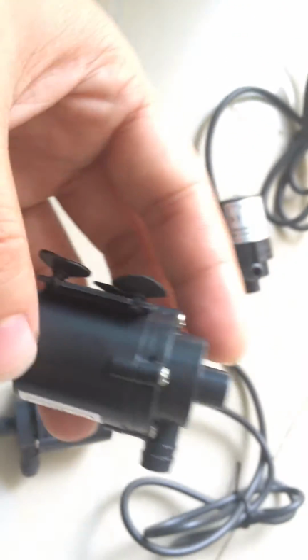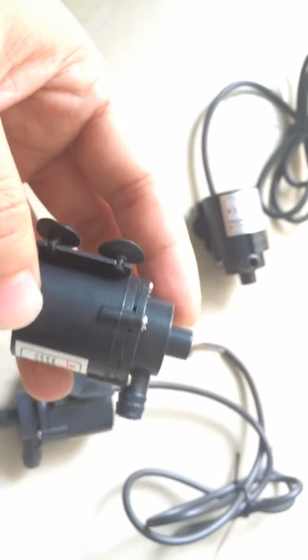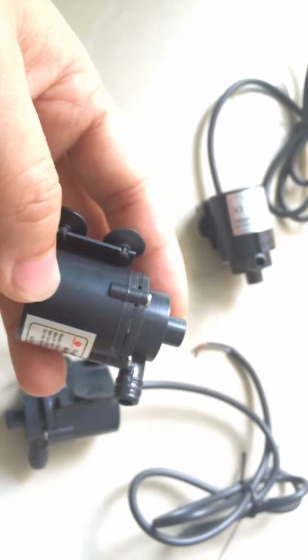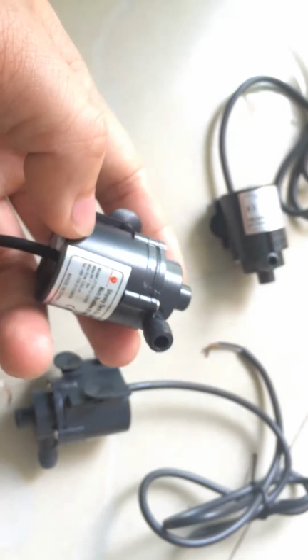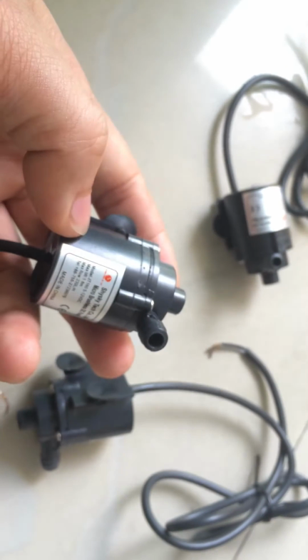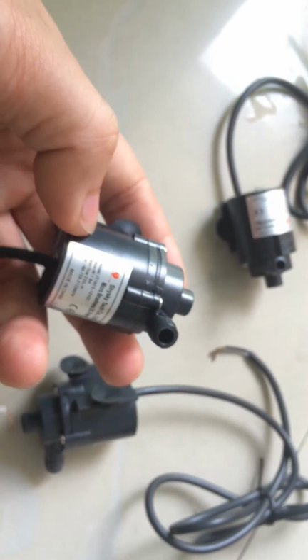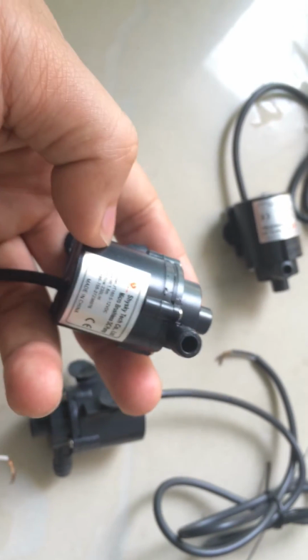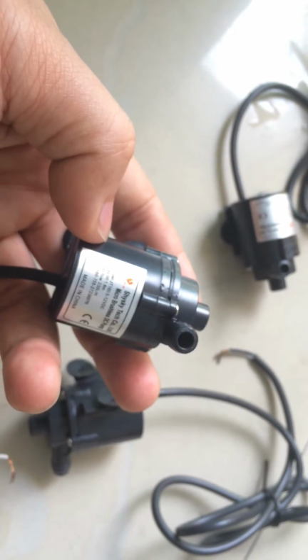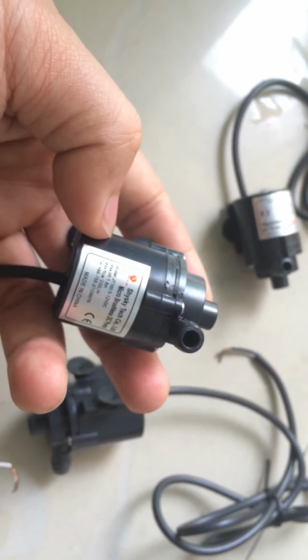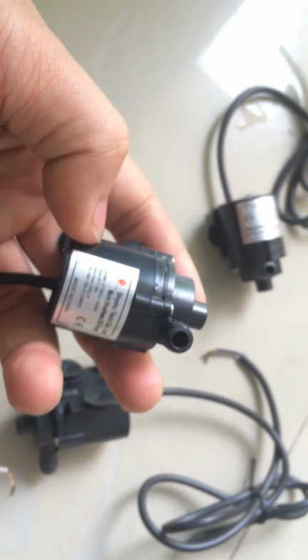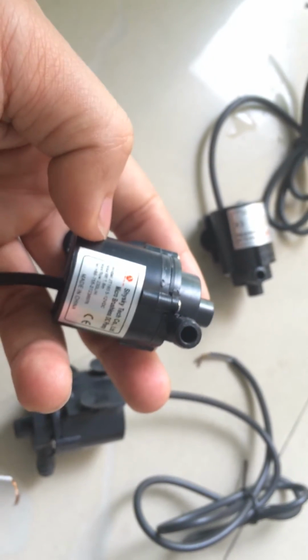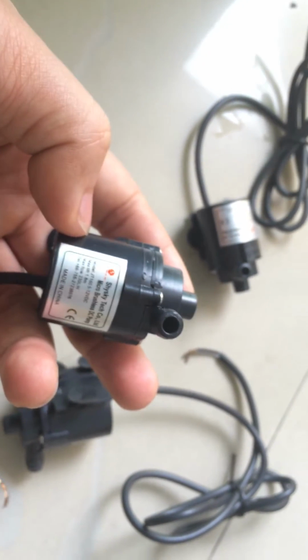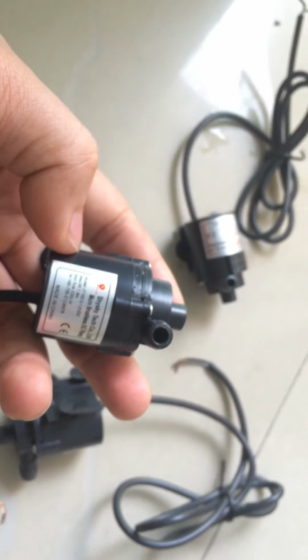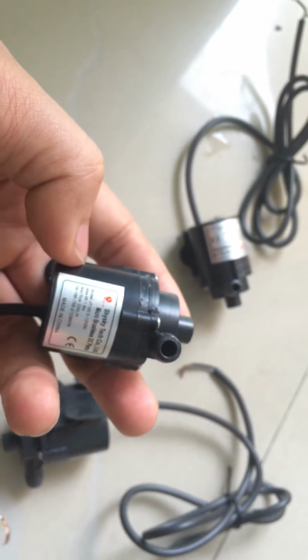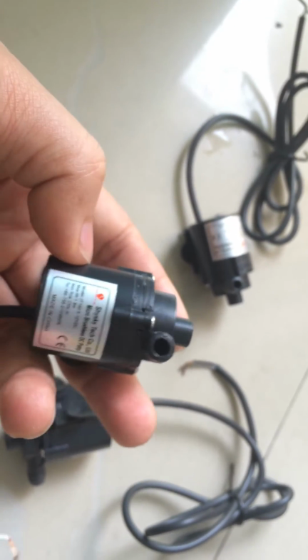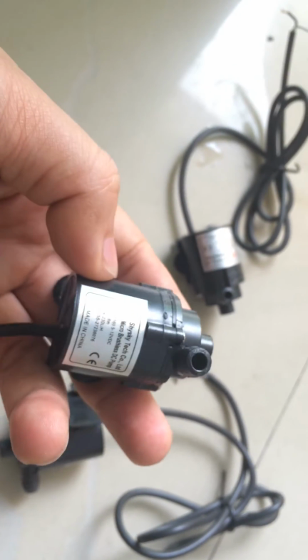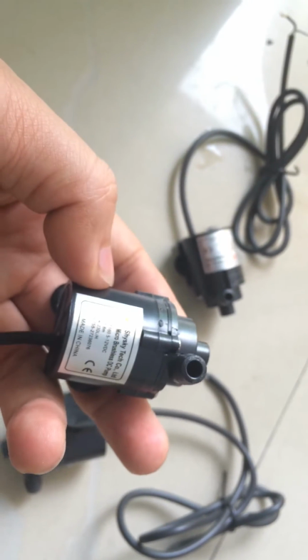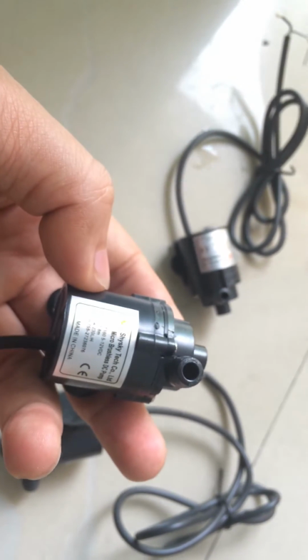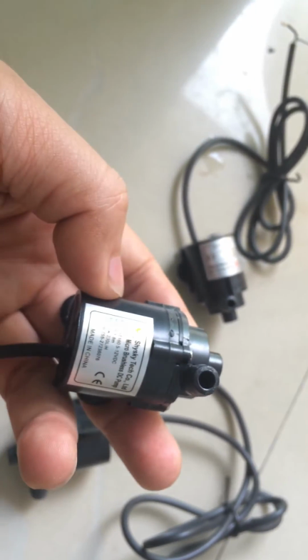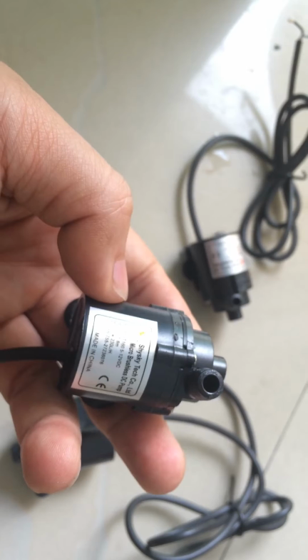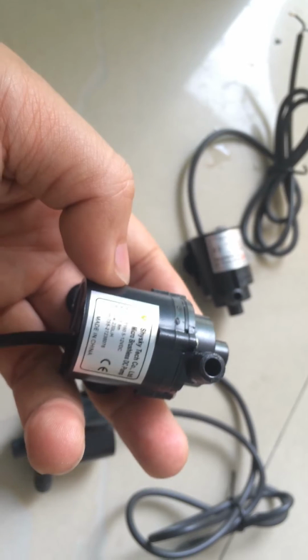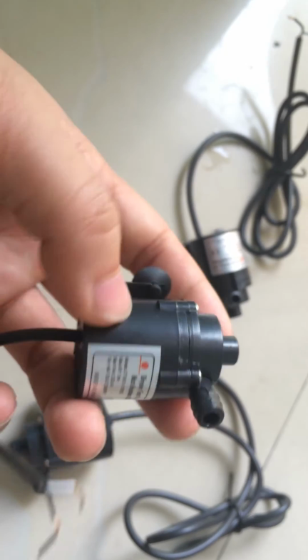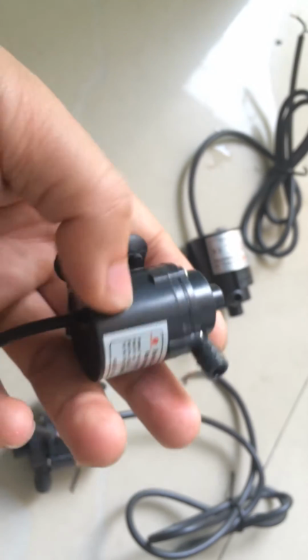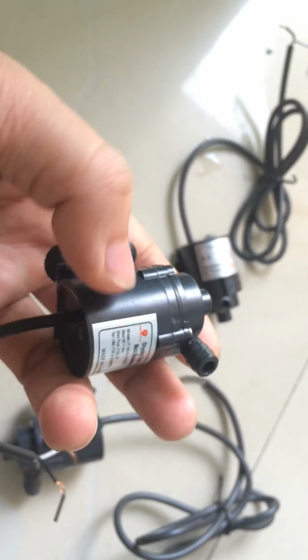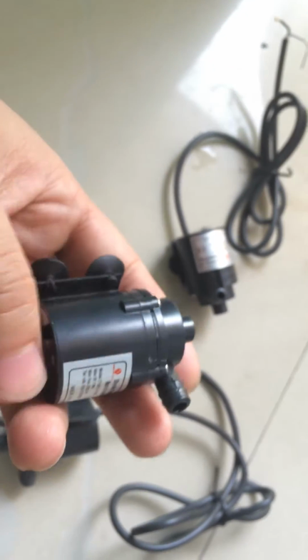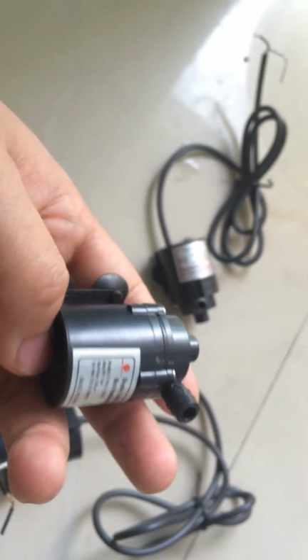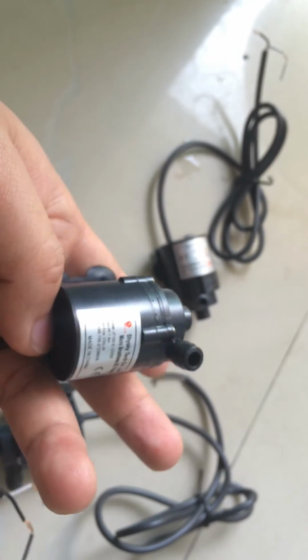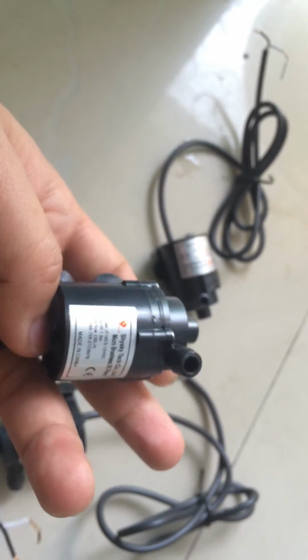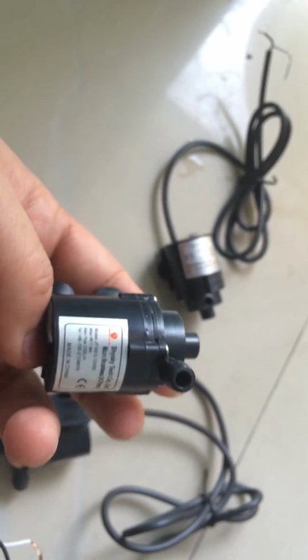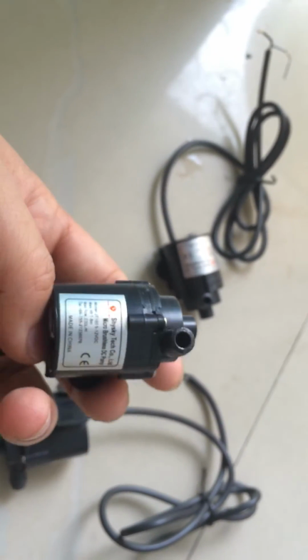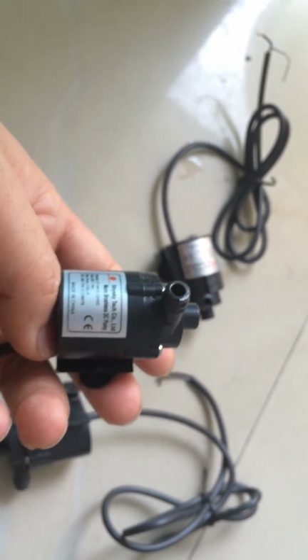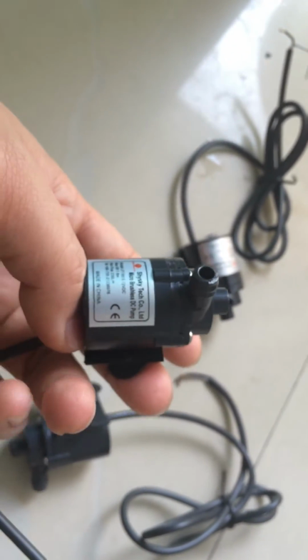It's in brushless DC design. It can work with very low noise. I will show you its work and performance.